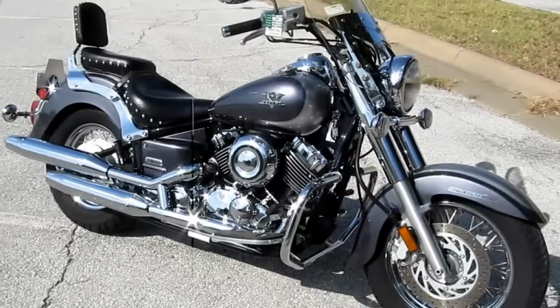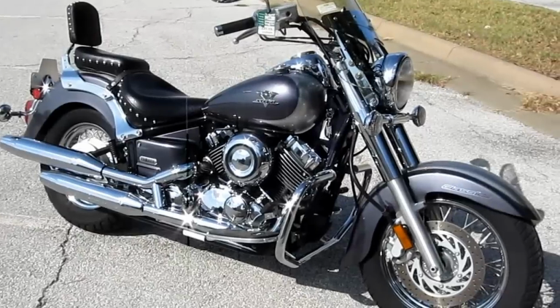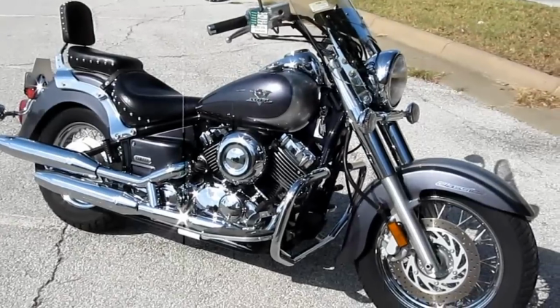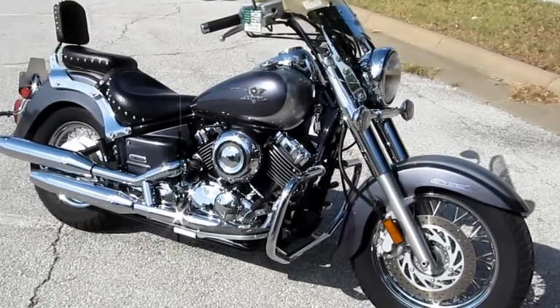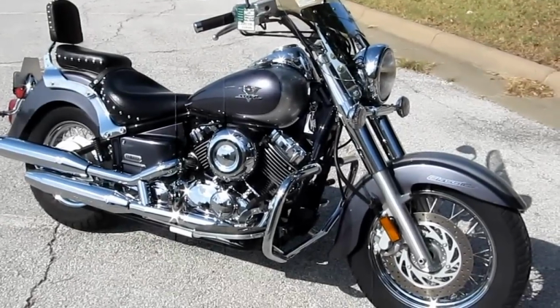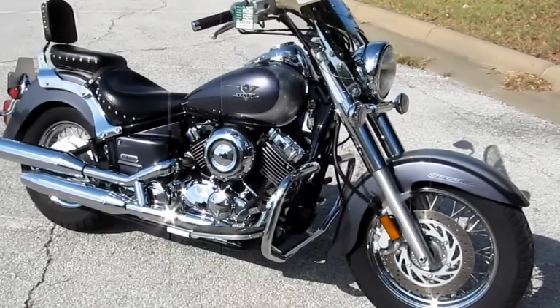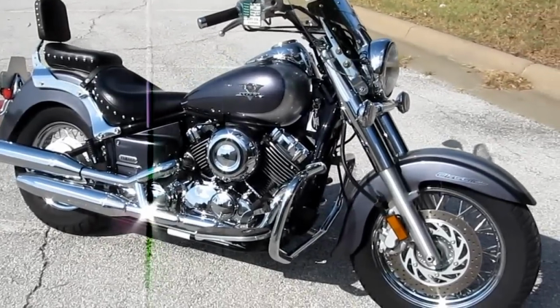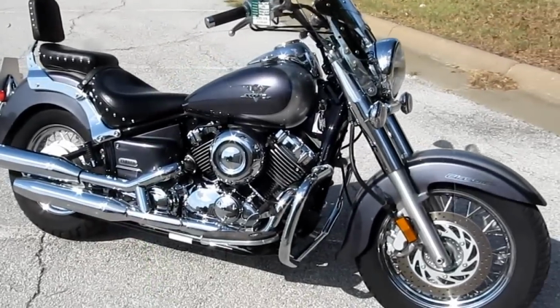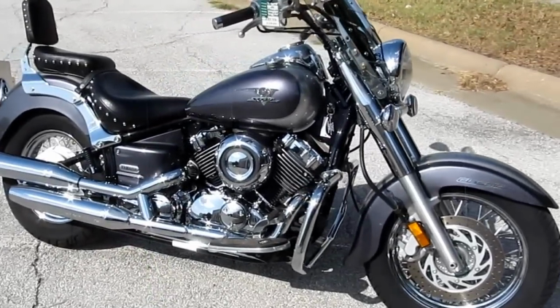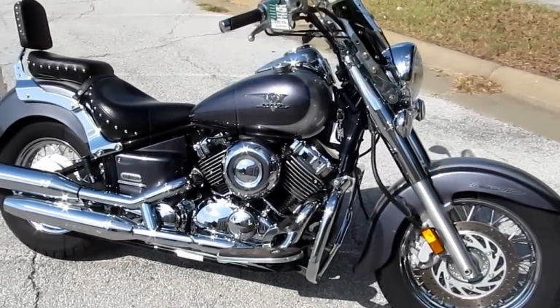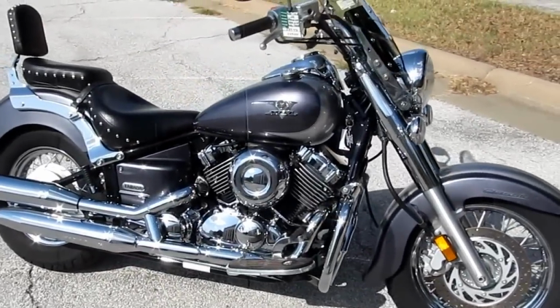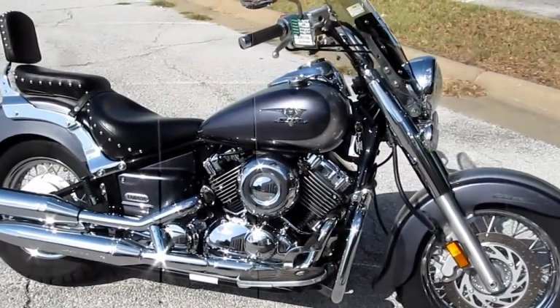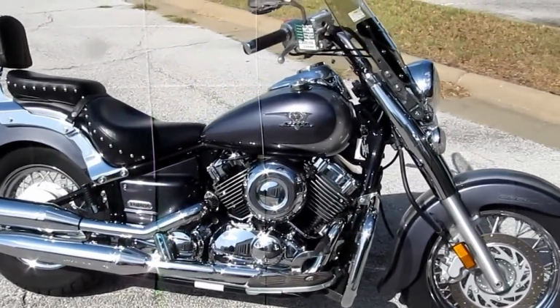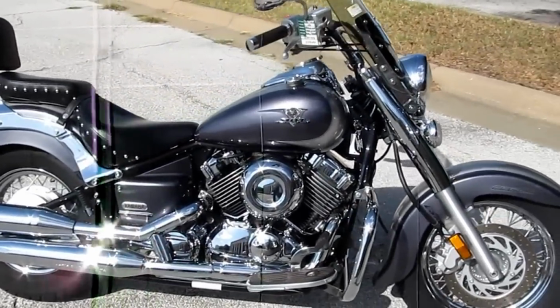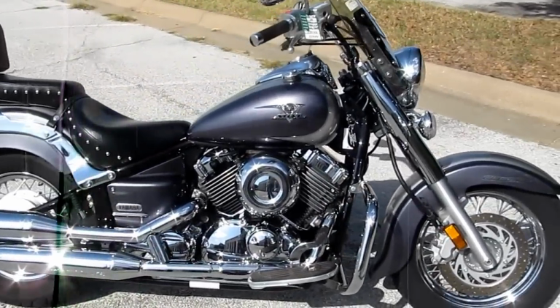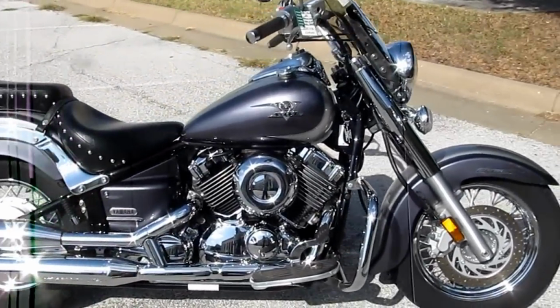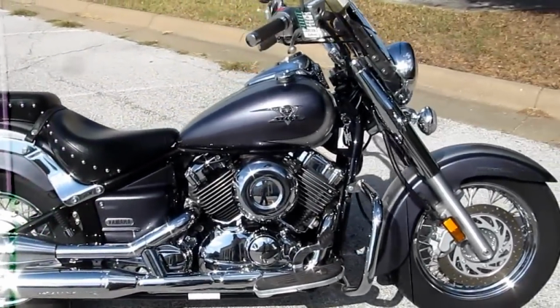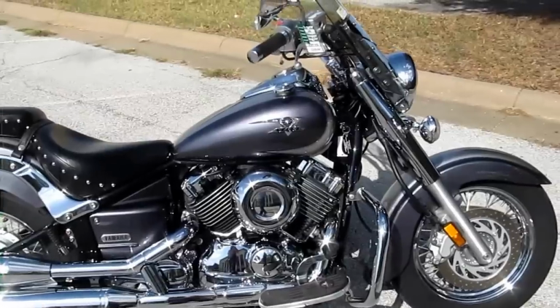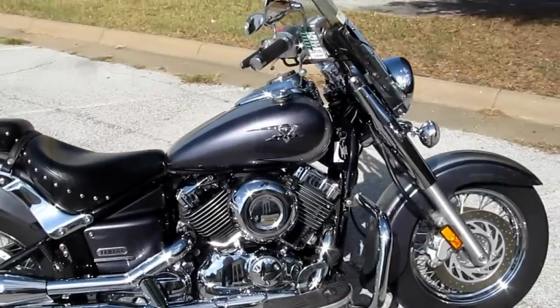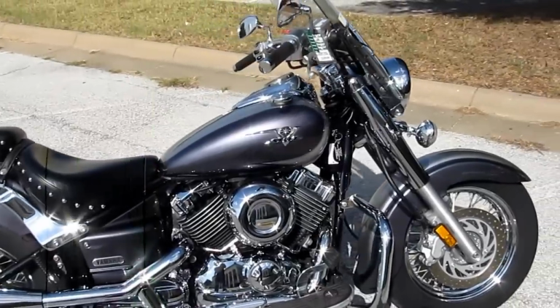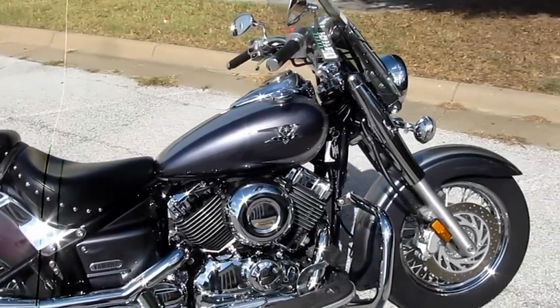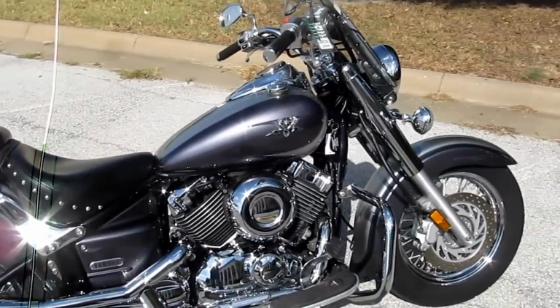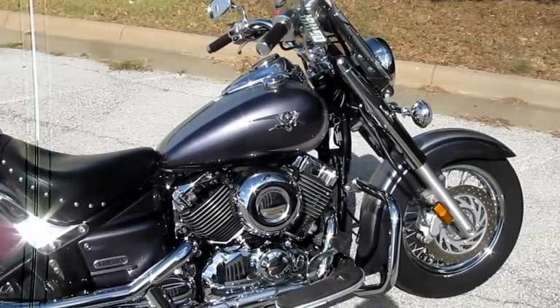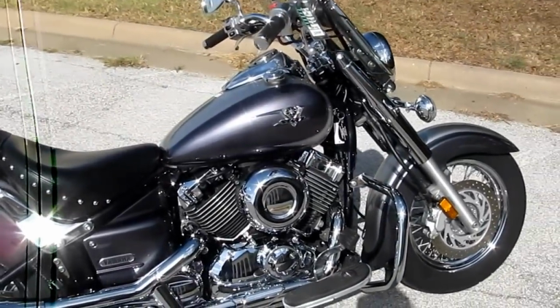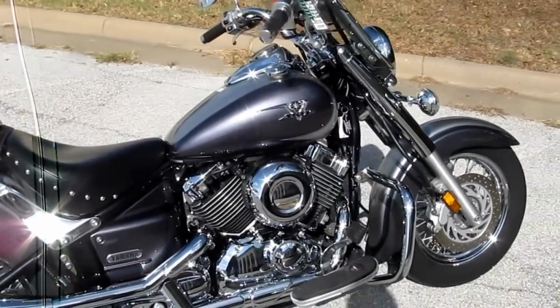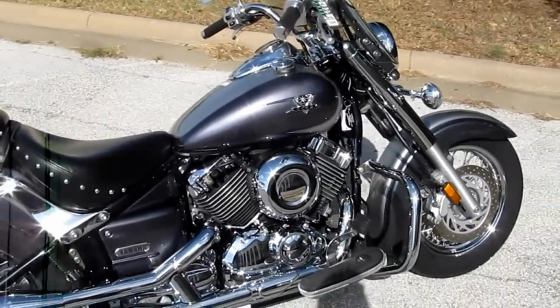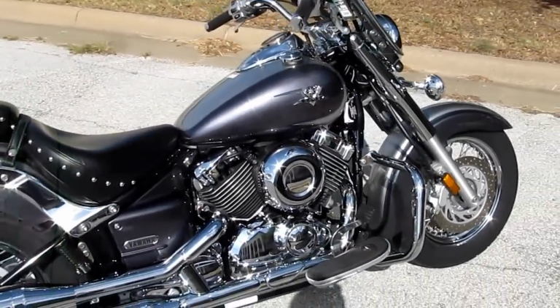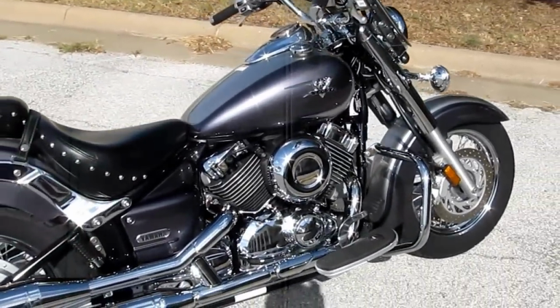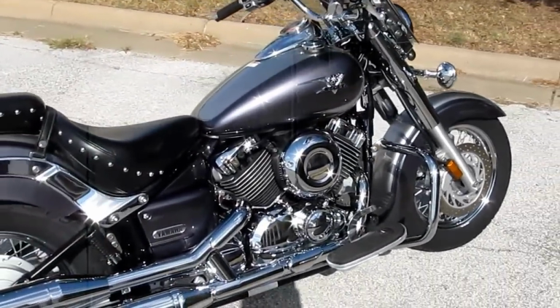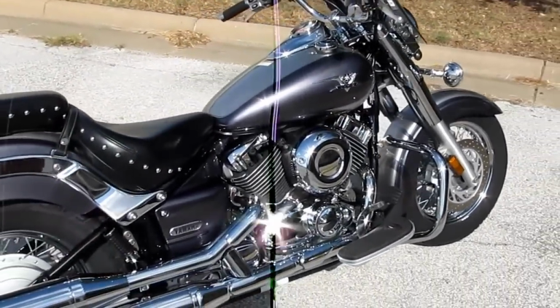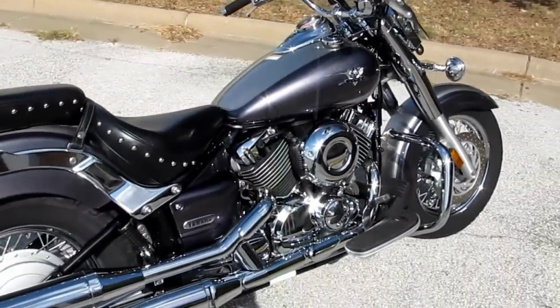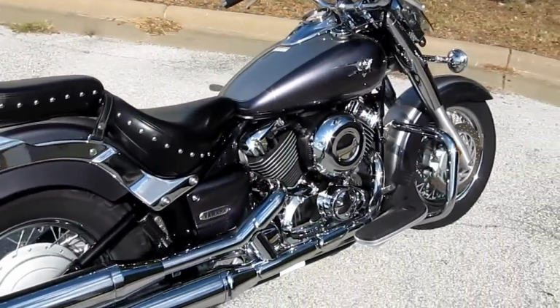Hi folks, Bronco Bob here with American Motorcycle Trading Company. We're located in Arlington, Texas. I'm here today to show you a 2006 Yamaha V-Star.